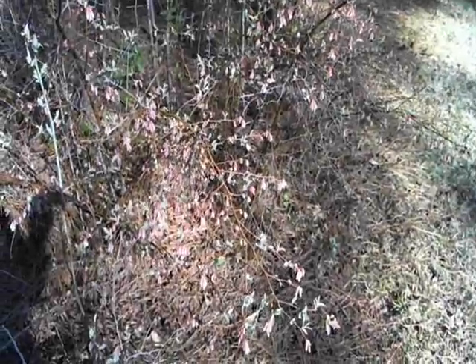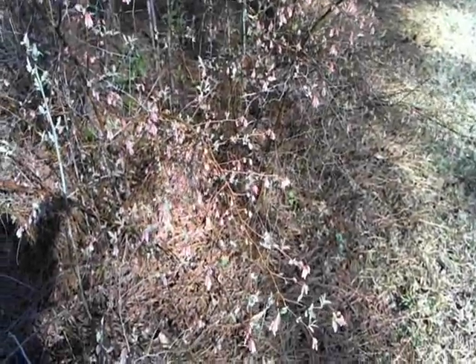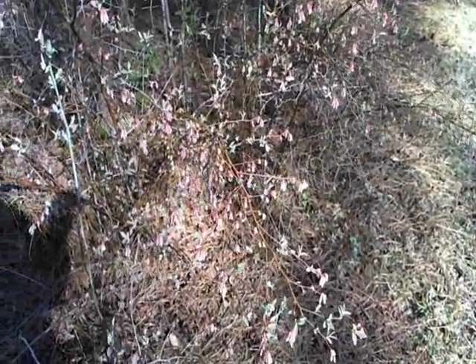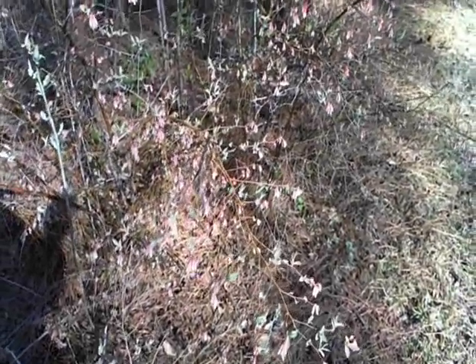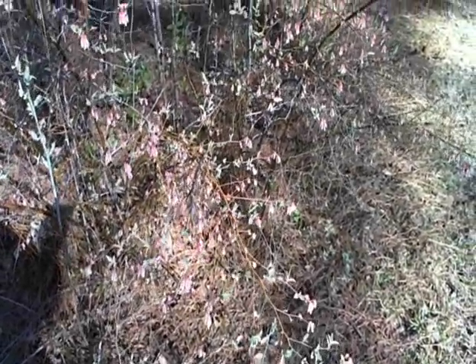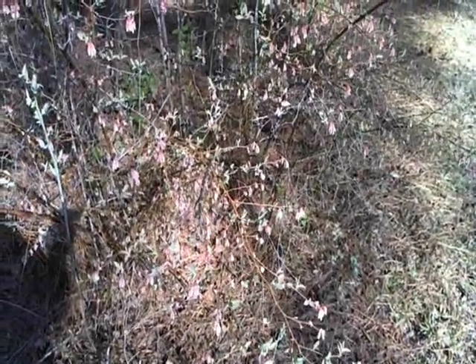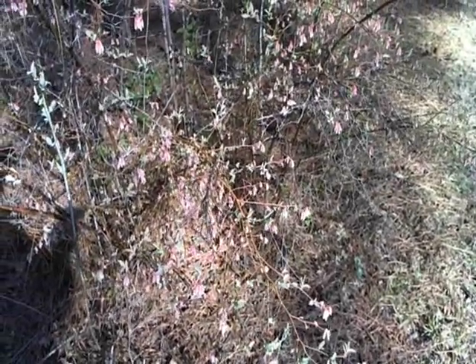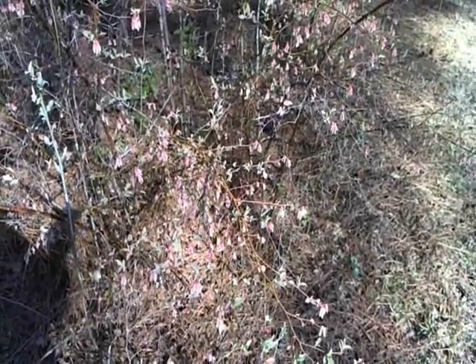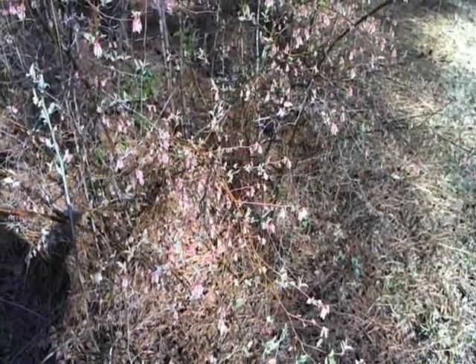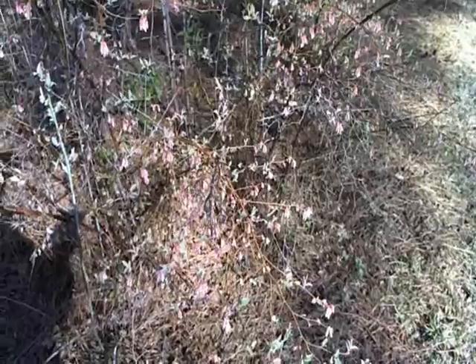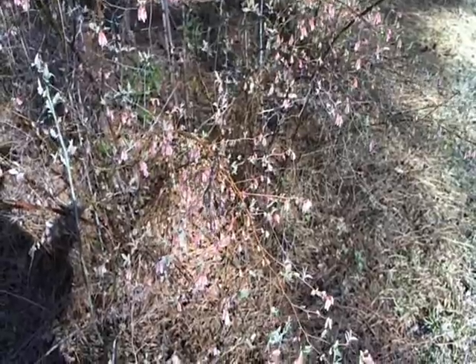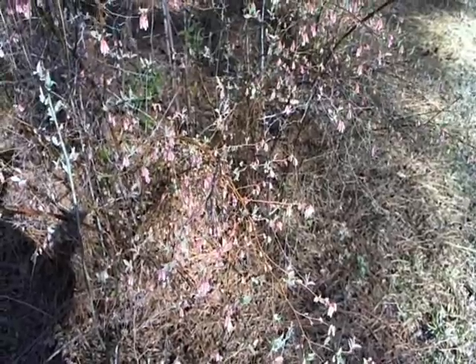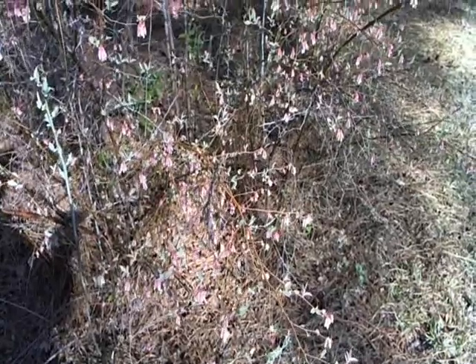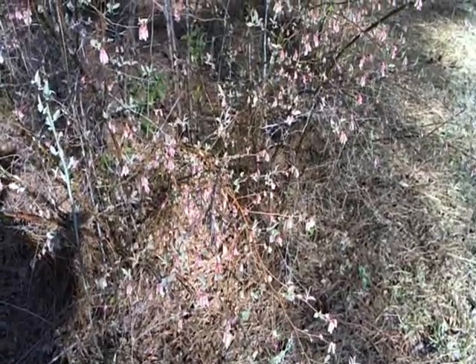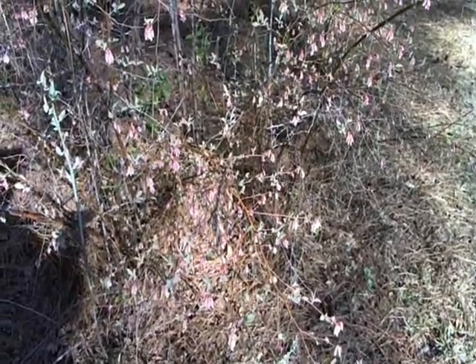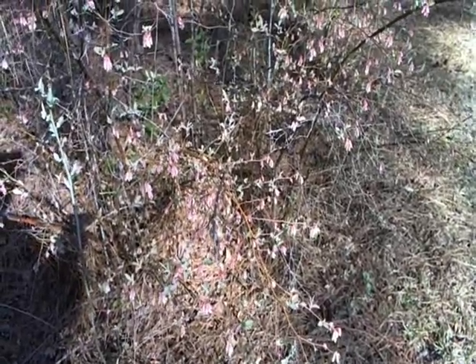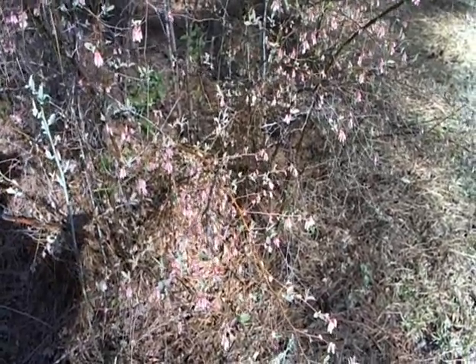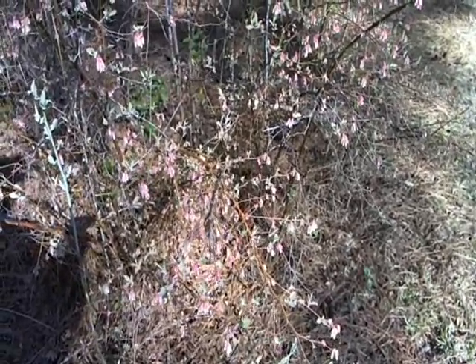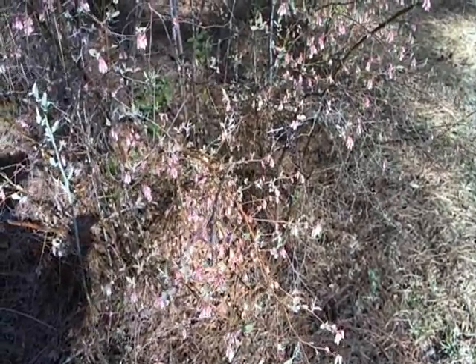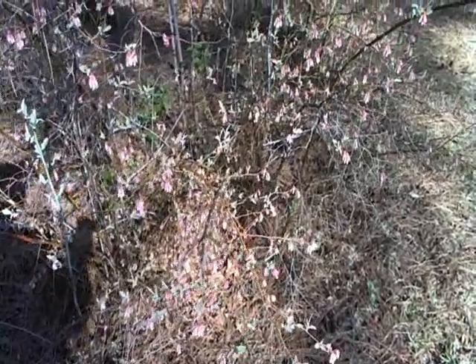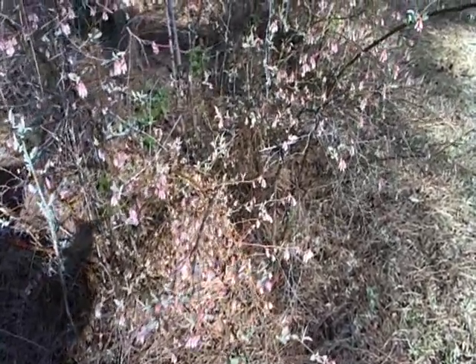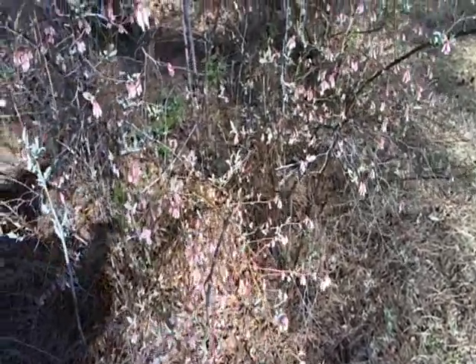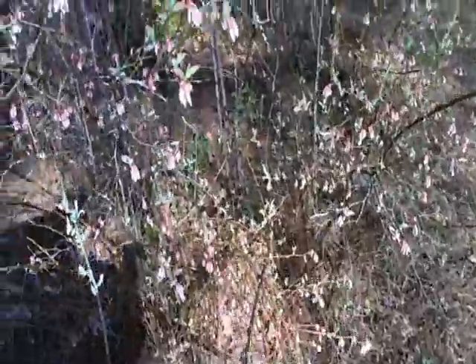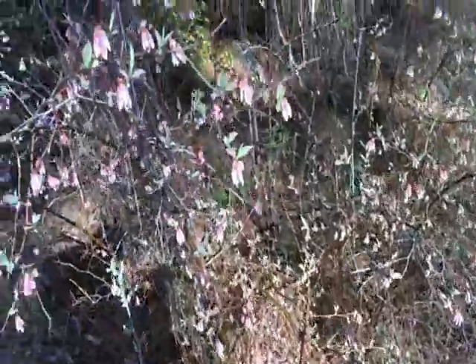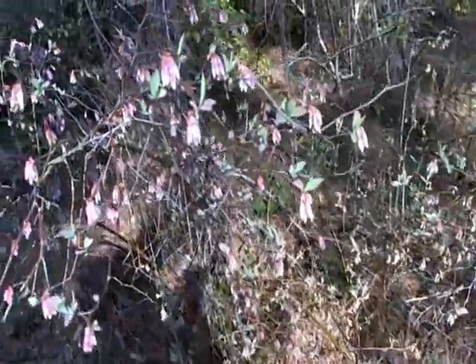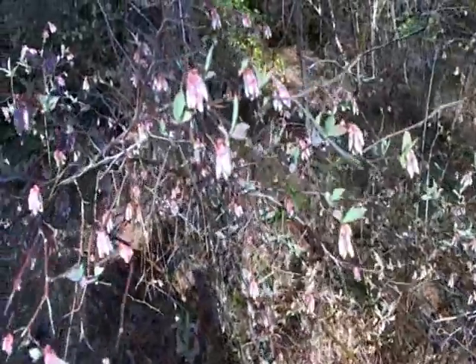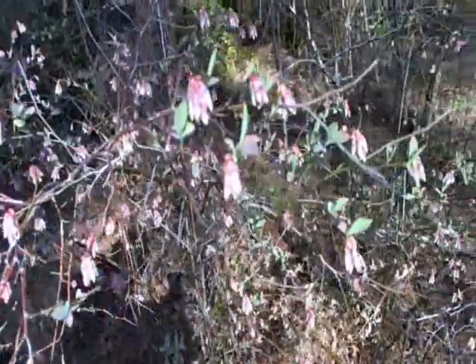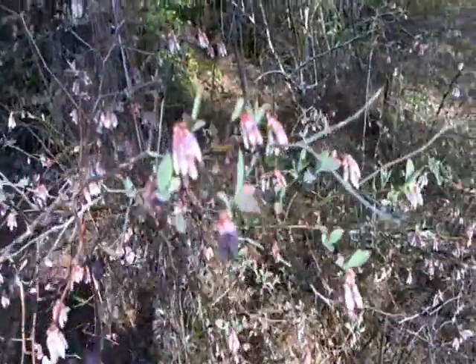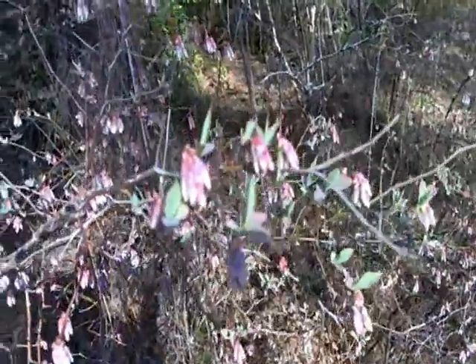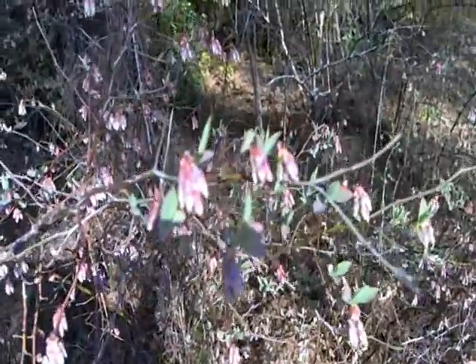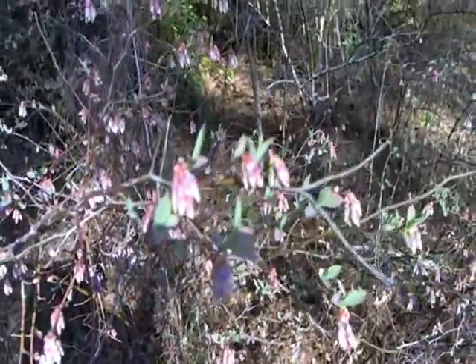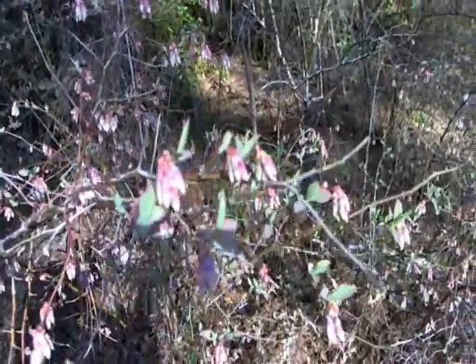Here's a close-up of some blueberry flowers in the very early stages. Each one of these flowers will form a blueberry. Let me zoom in close and see if you can get a close-up of the flower.